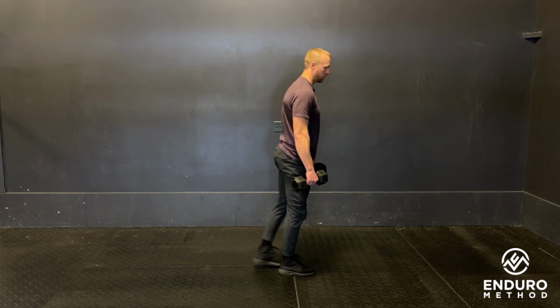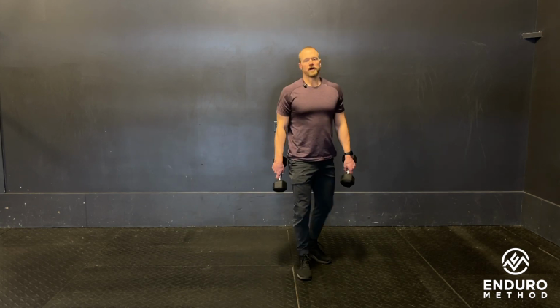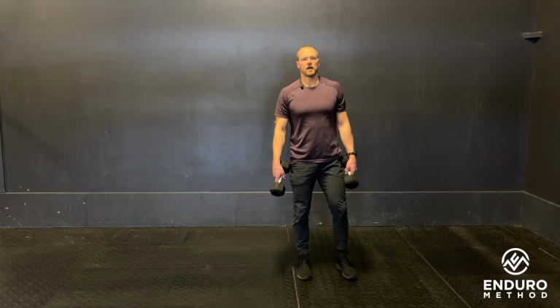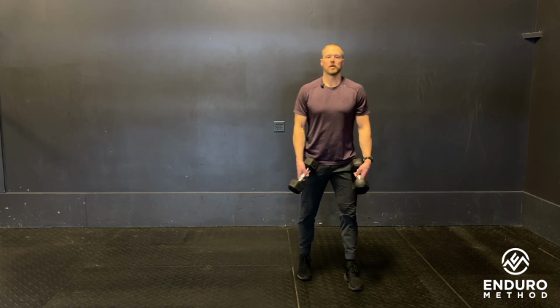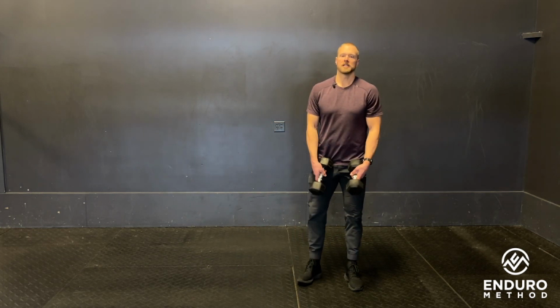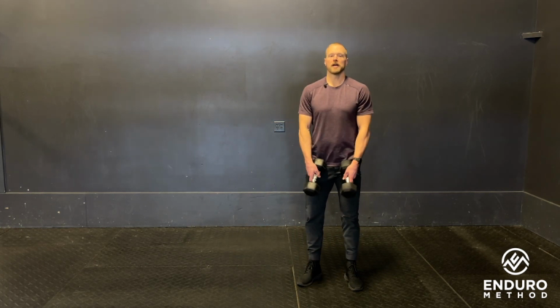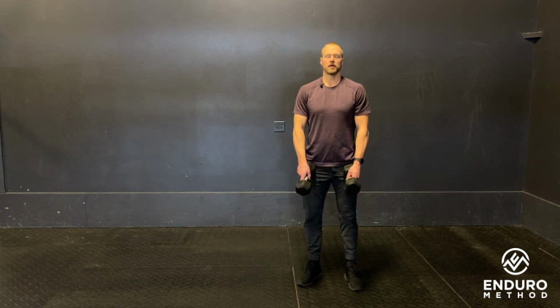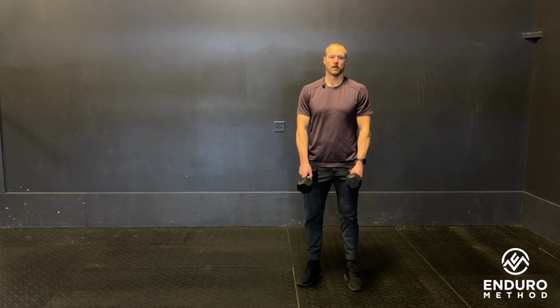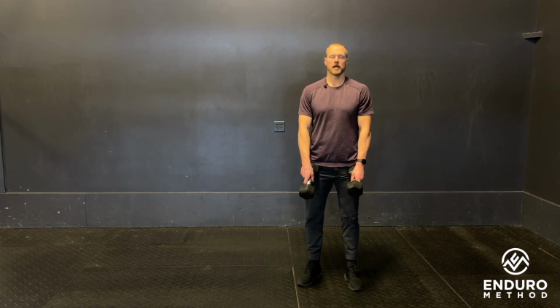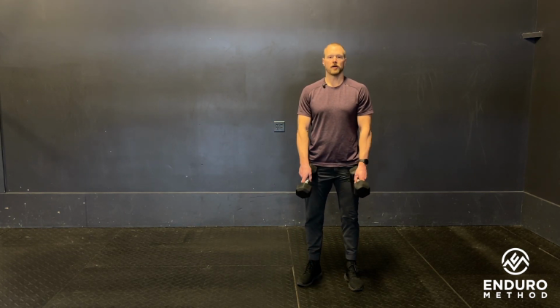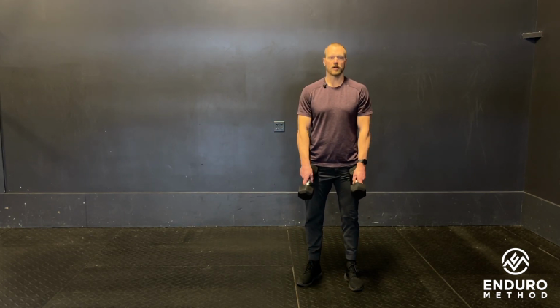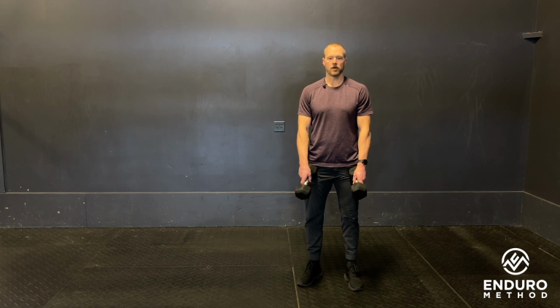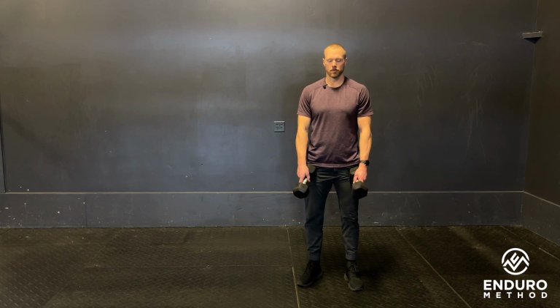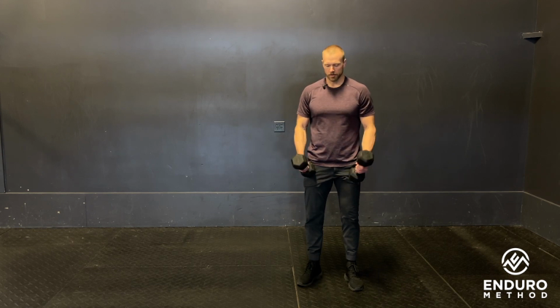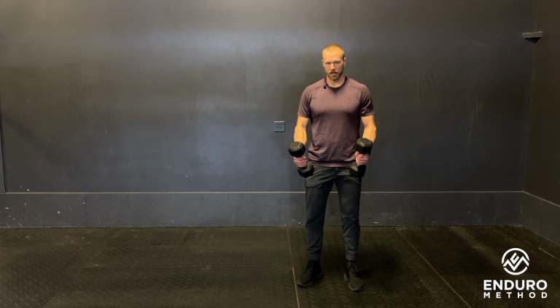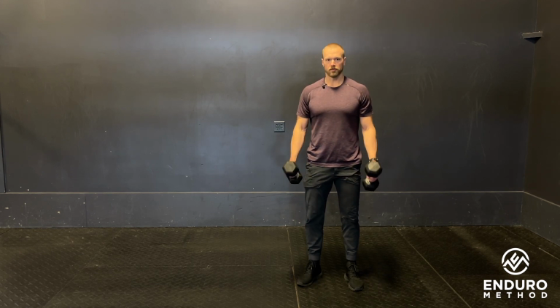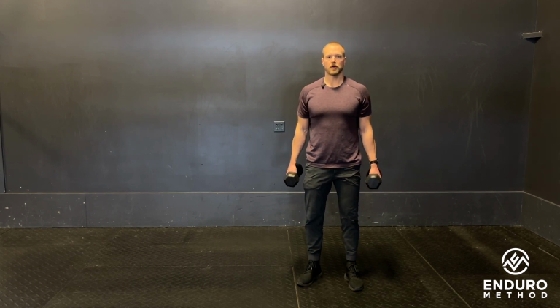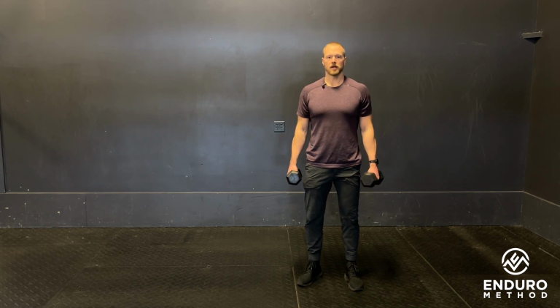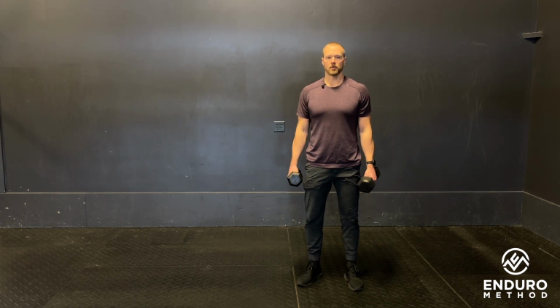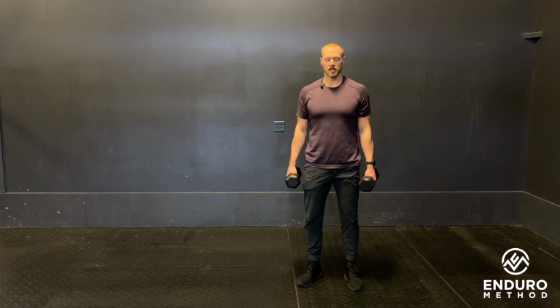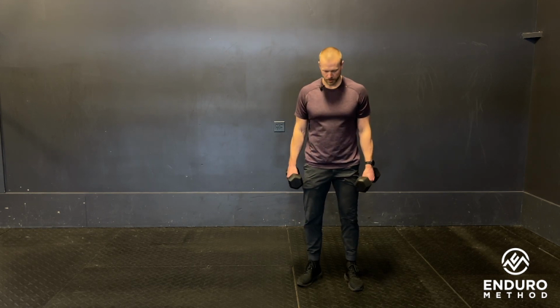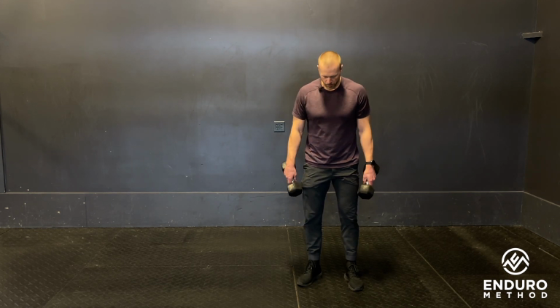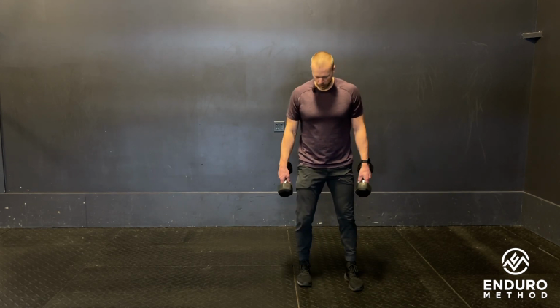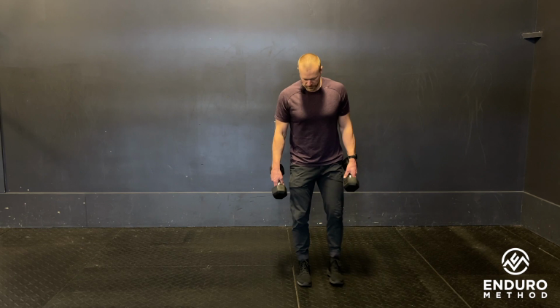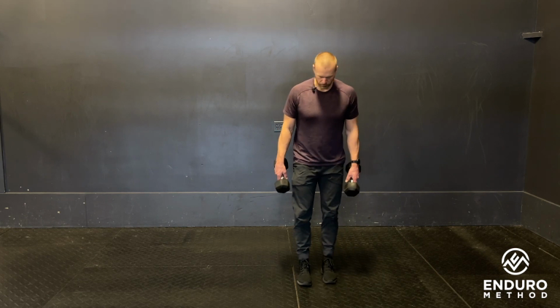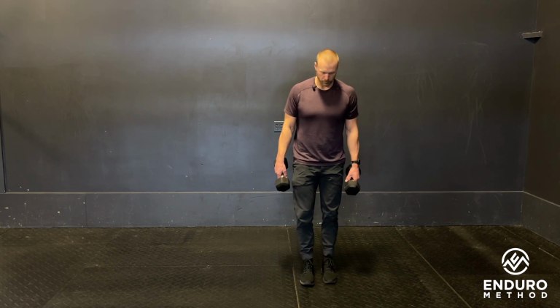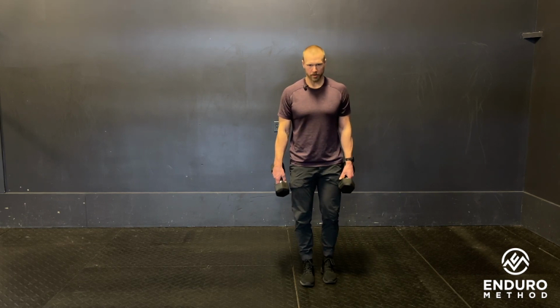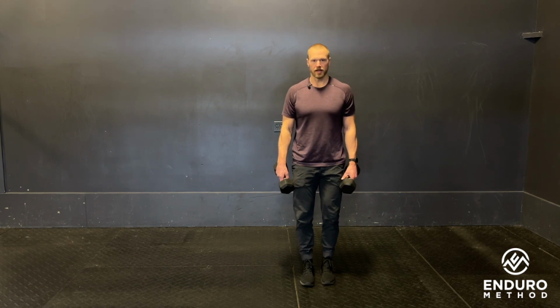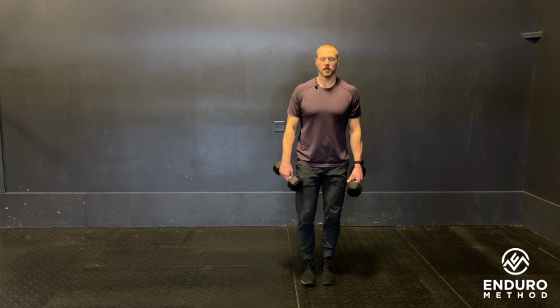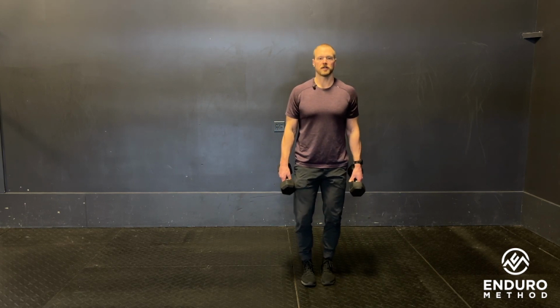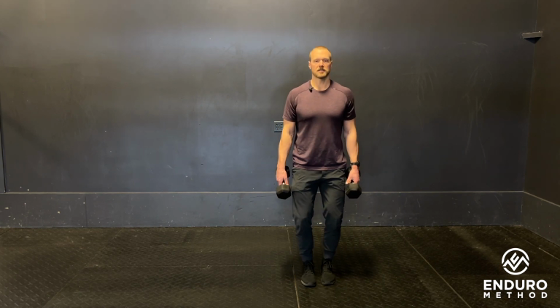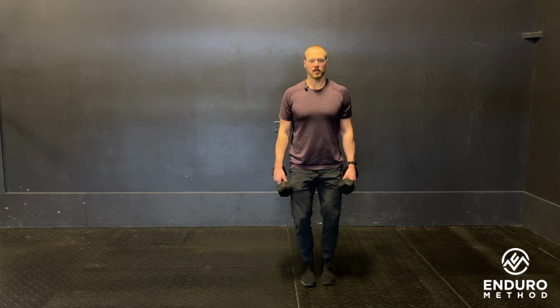Here we have our double single-leg kettlebell or dumbbell RDL. You're going to have either dumbbells or kettlebells, one in each hand. The goal is on the working leg — the leg that is on the ground — with a slight bend in the knee.